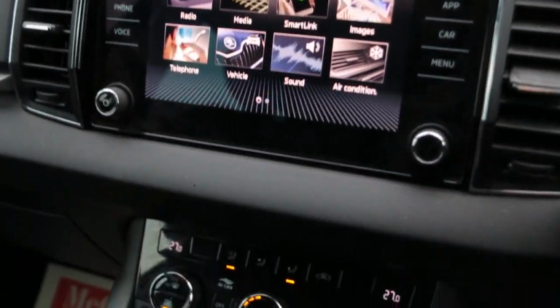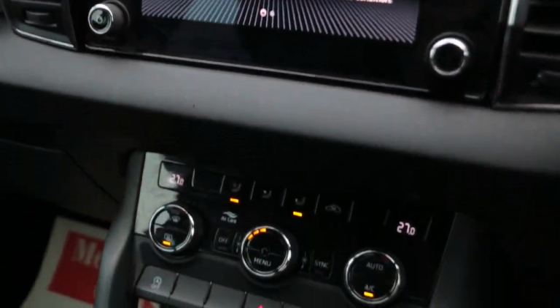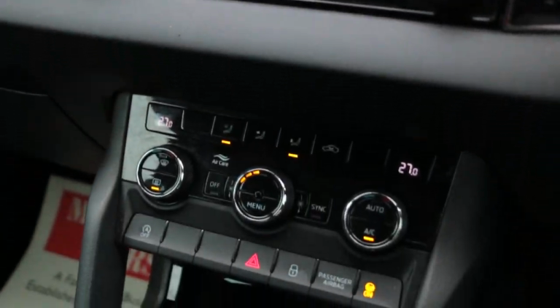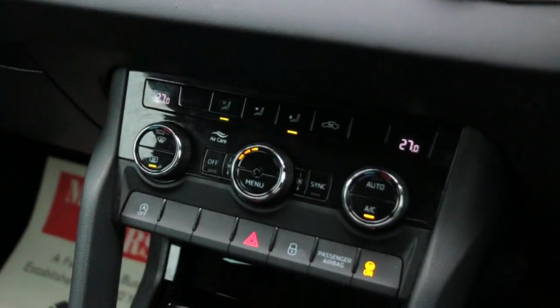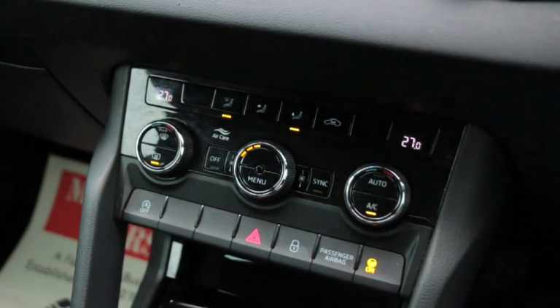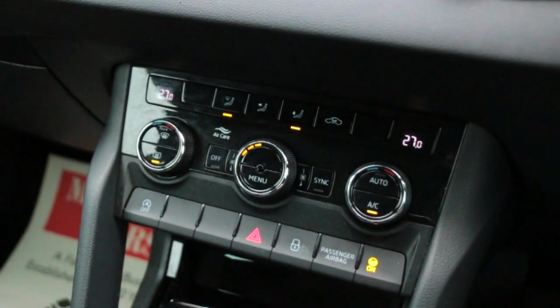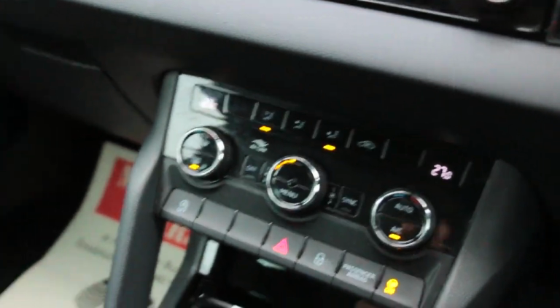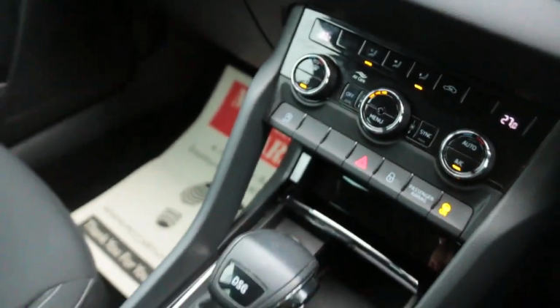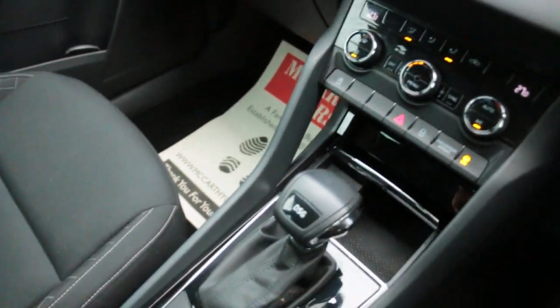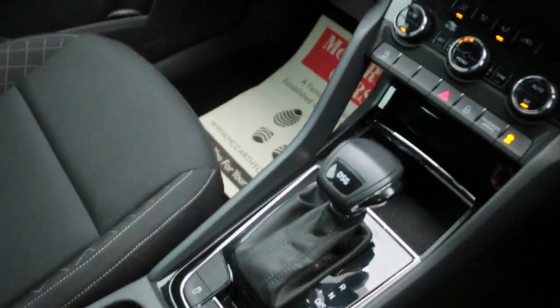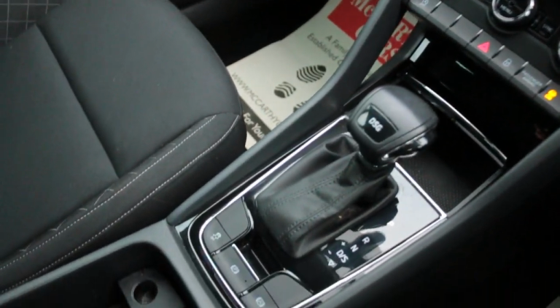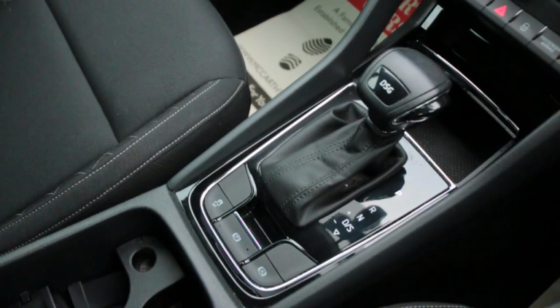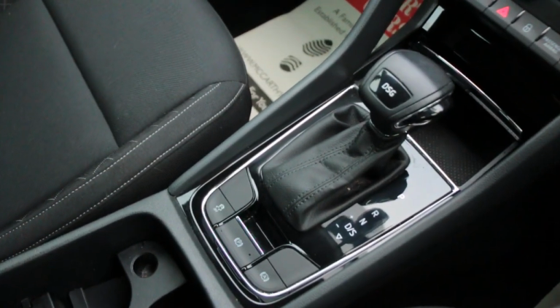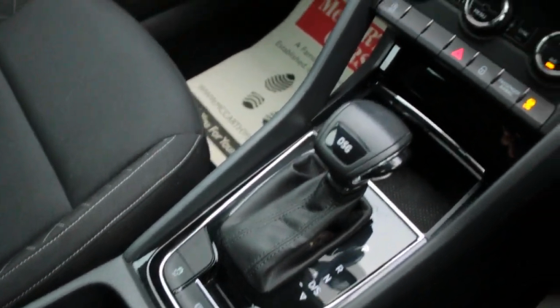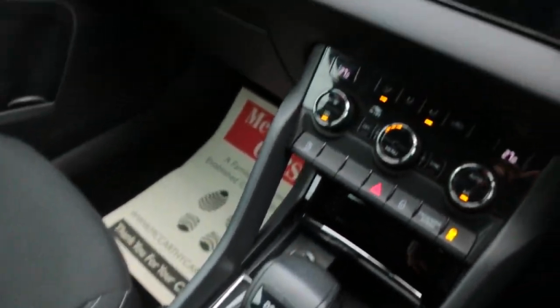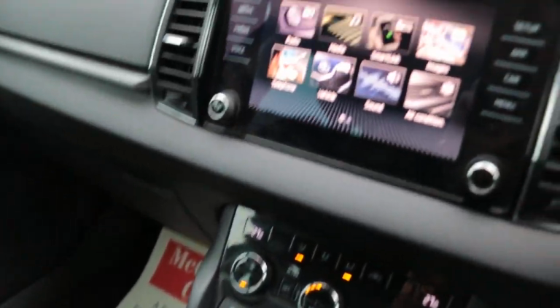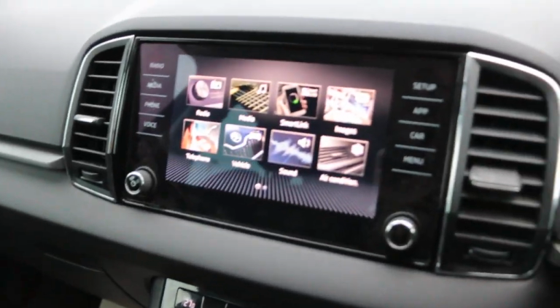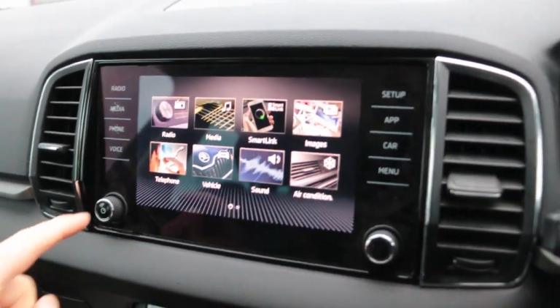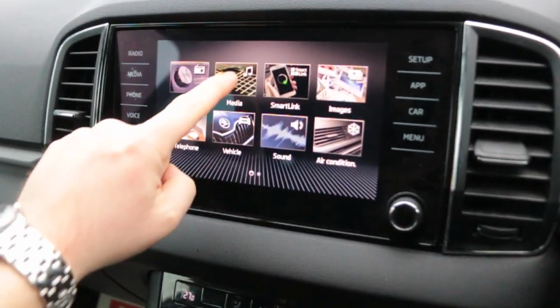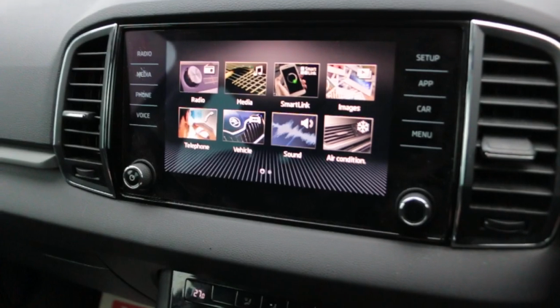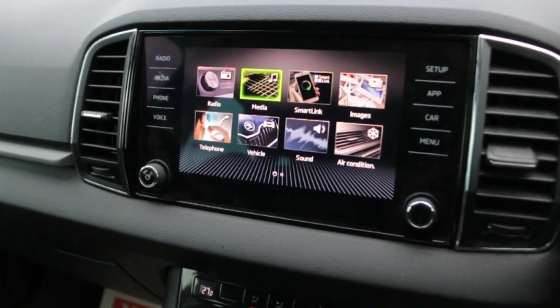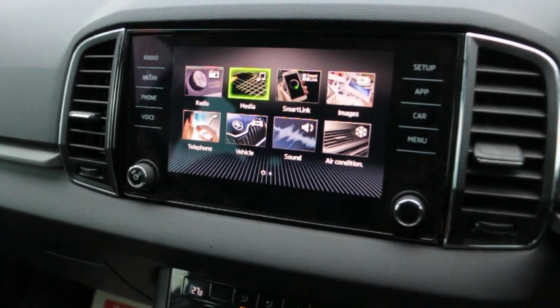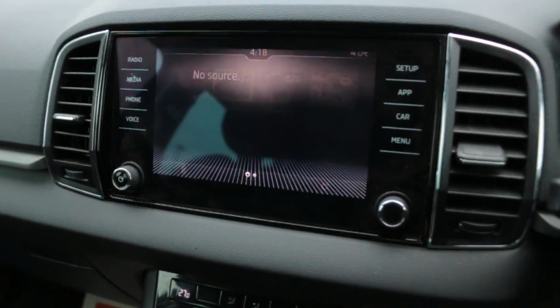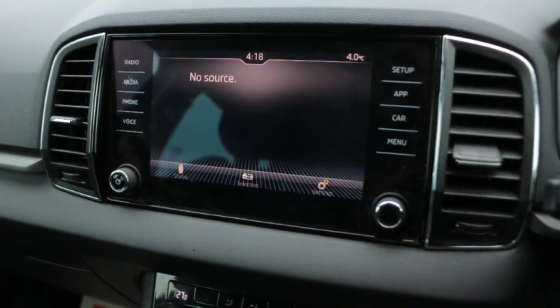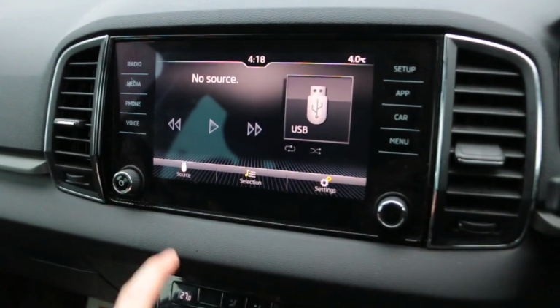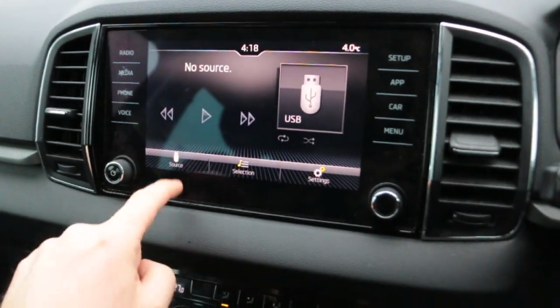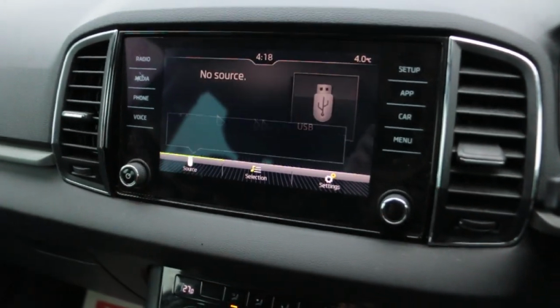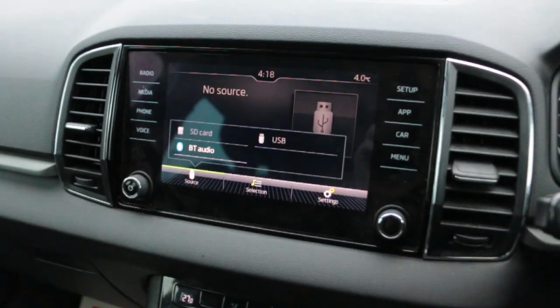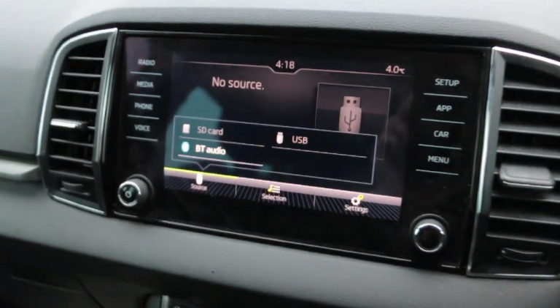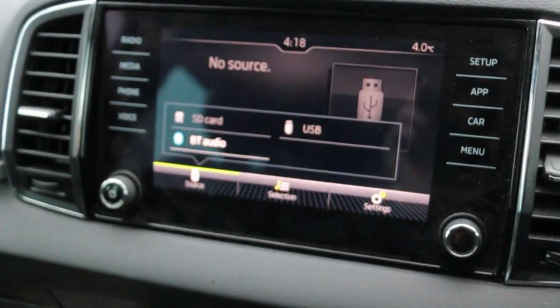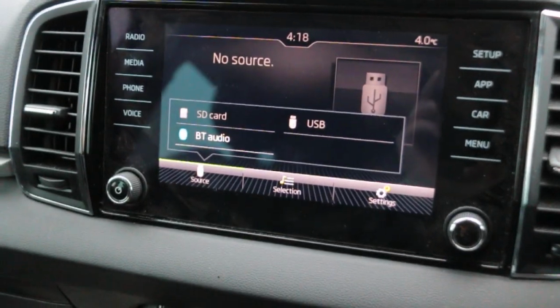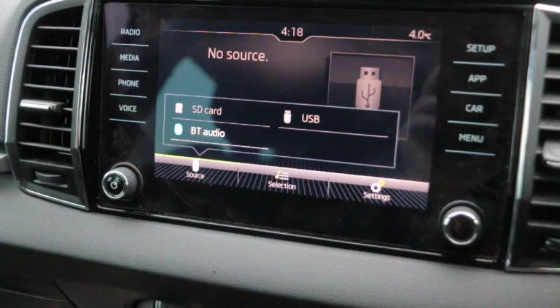2-zone climate control aircon, DSG automatic transmission. Thank you so much for watching.